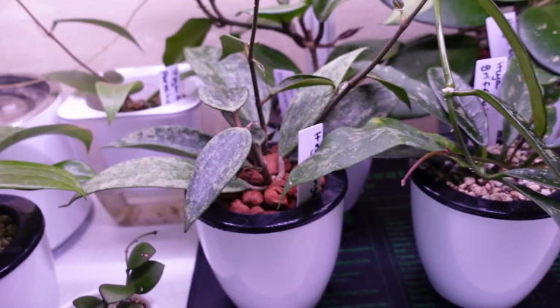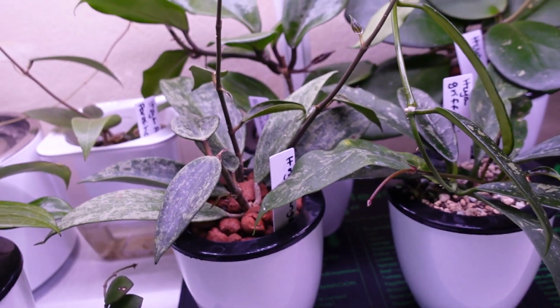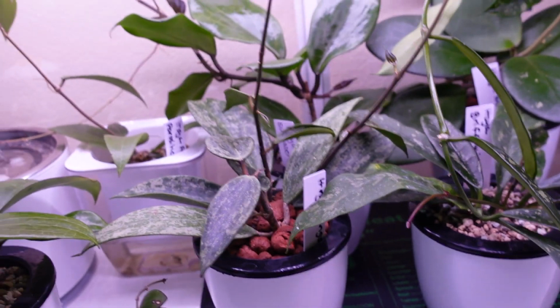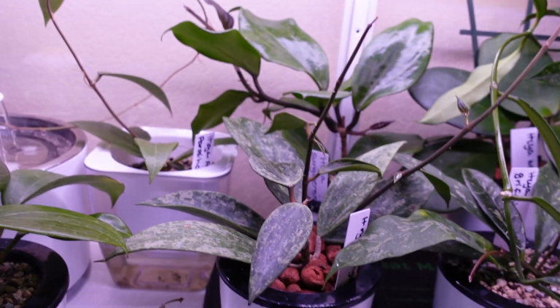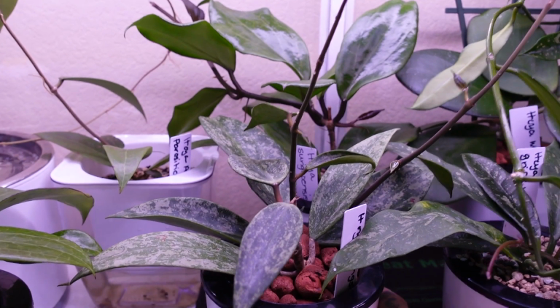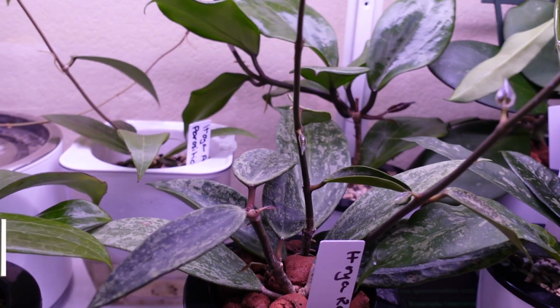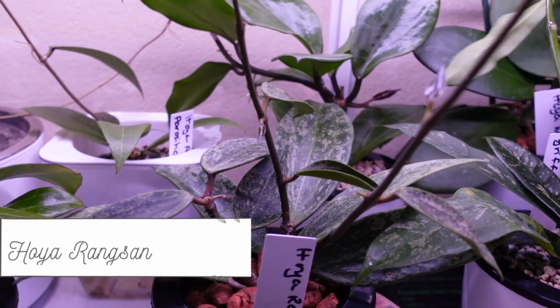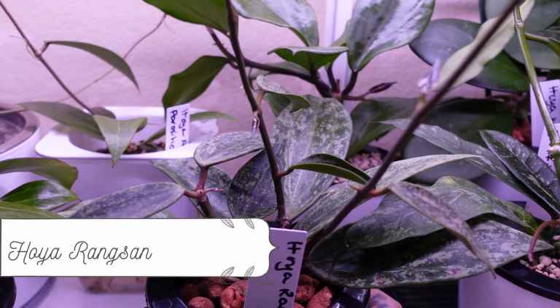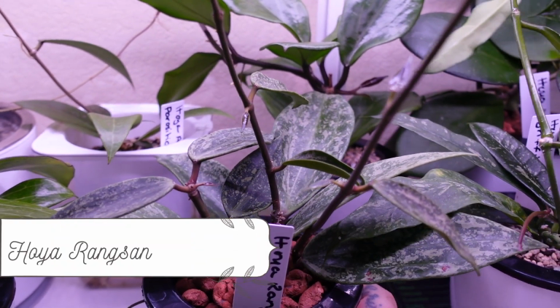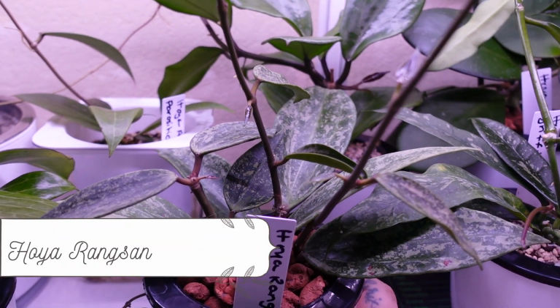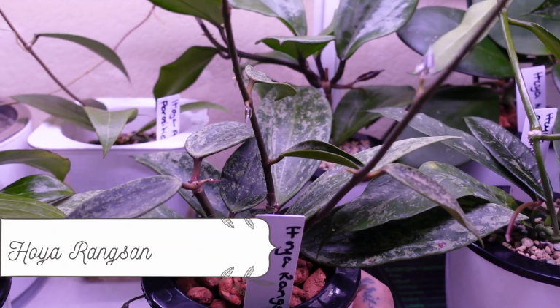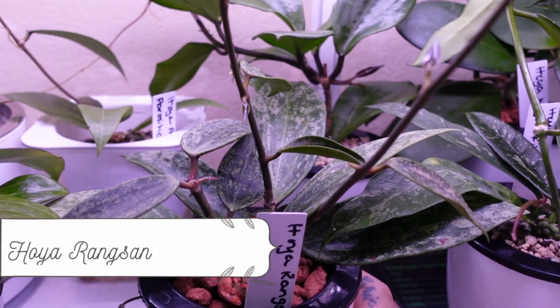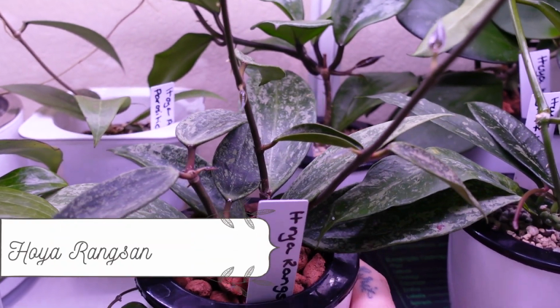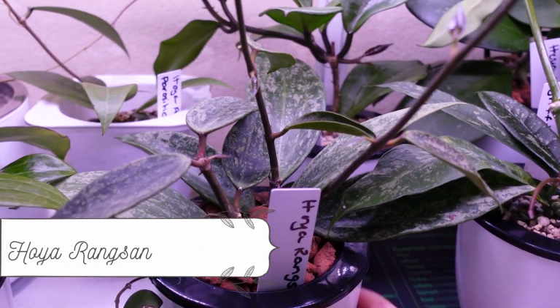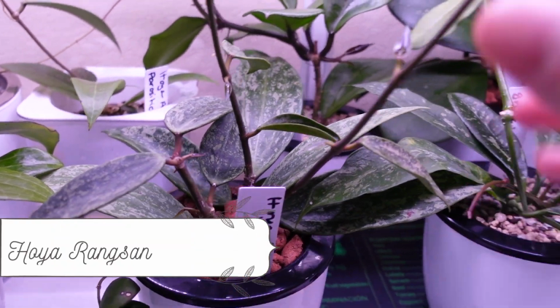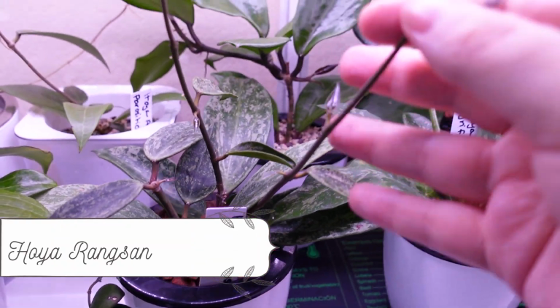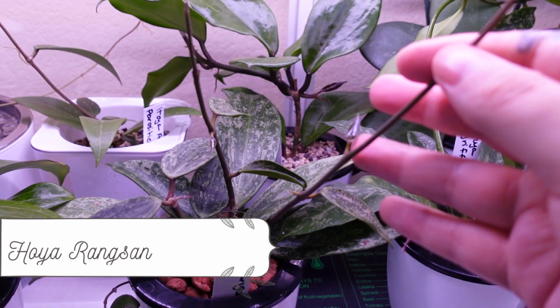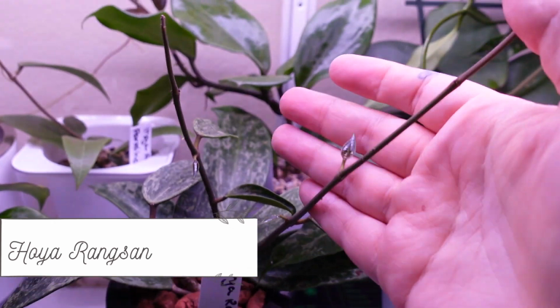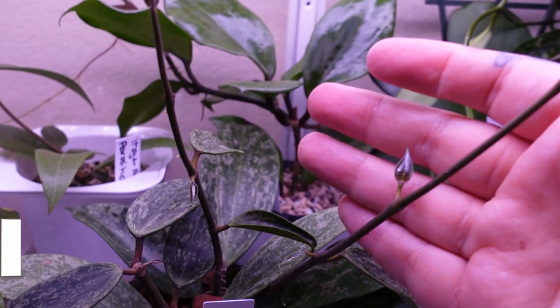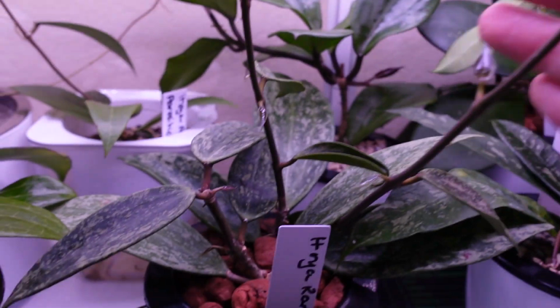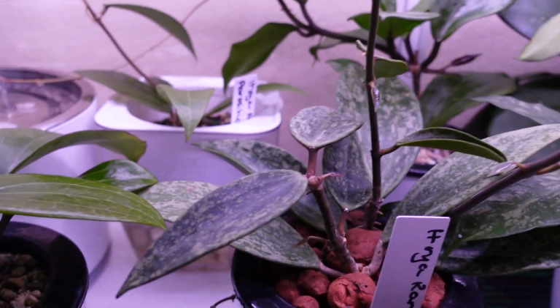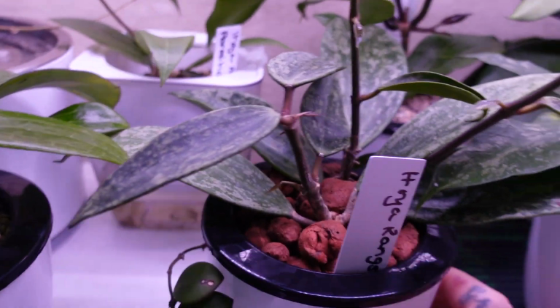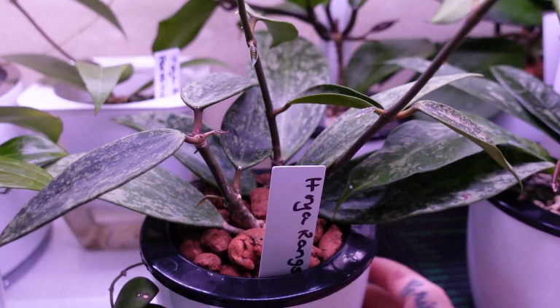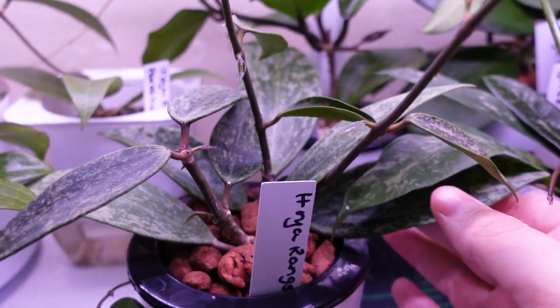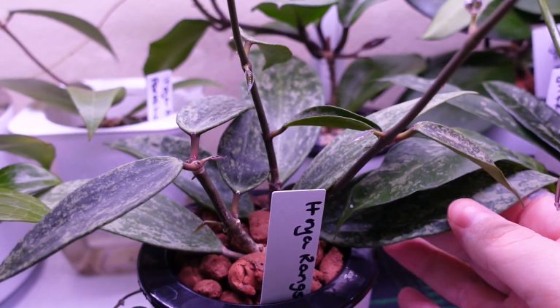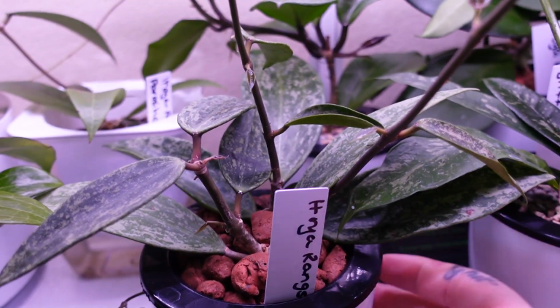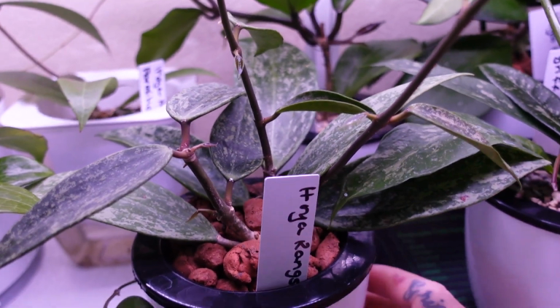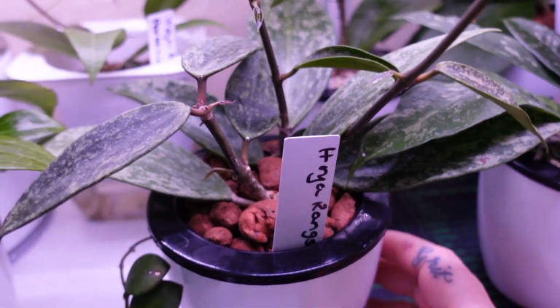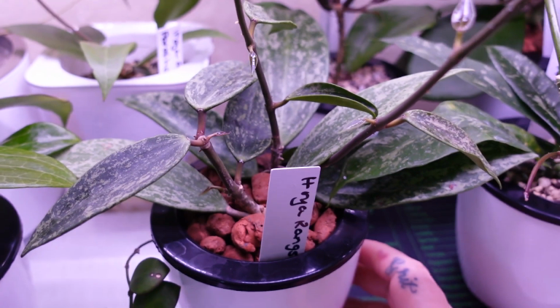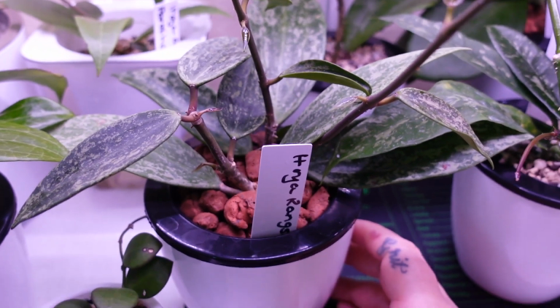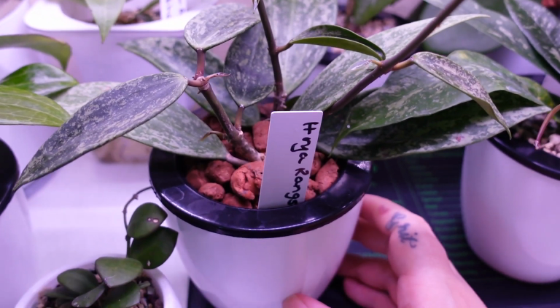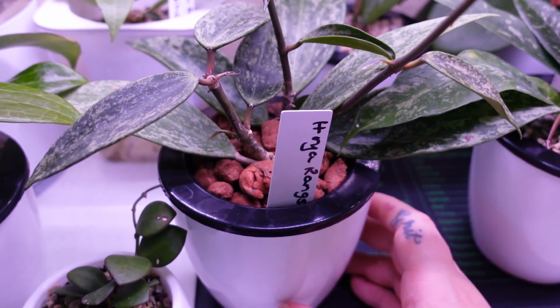Next is Hoya ring san and she's doing good. She's got a few tendrils and some new leaves coming out as well. This is another import — that's Hoya ring san.